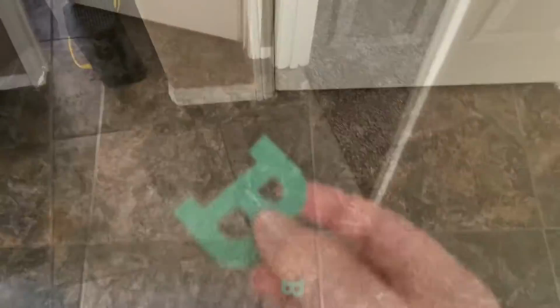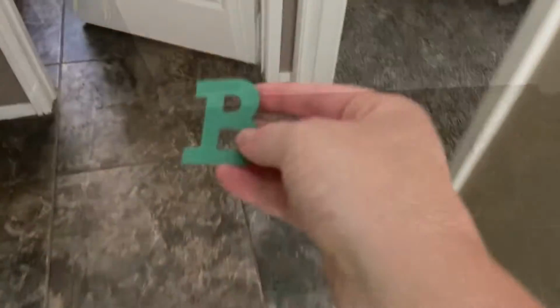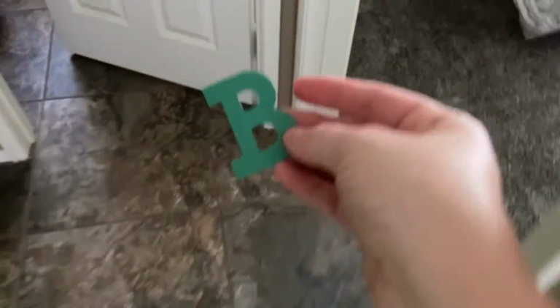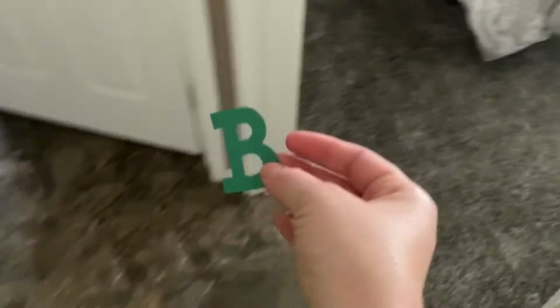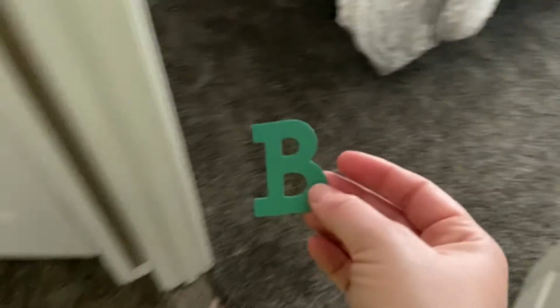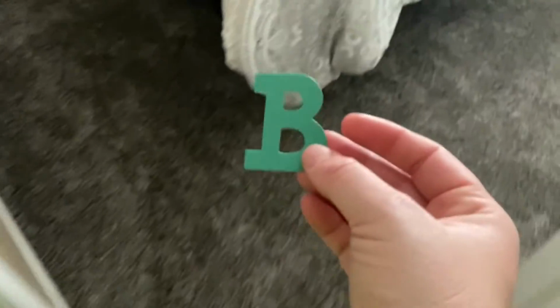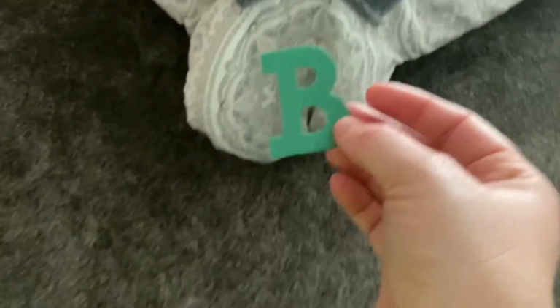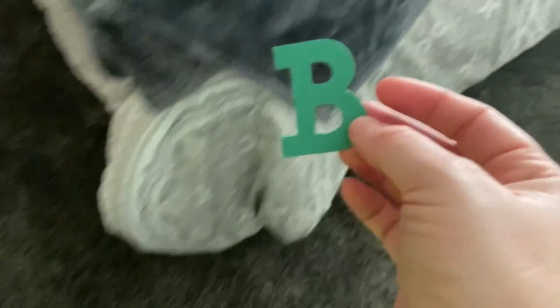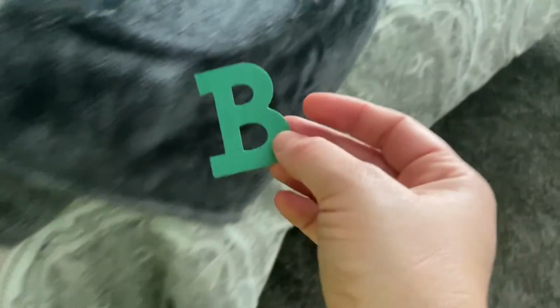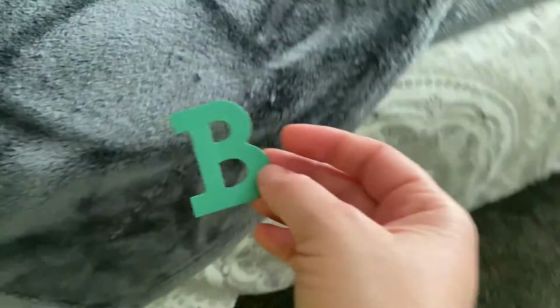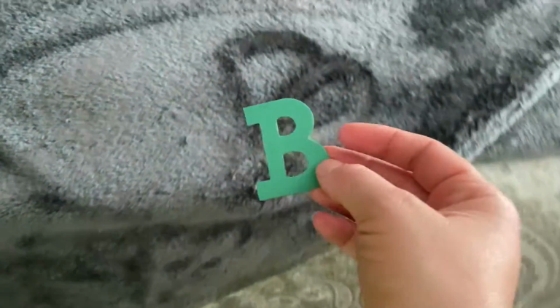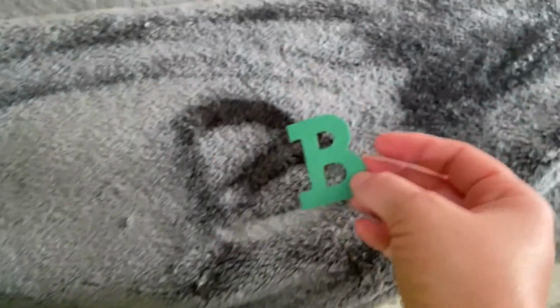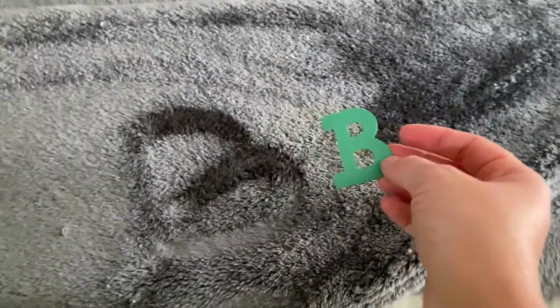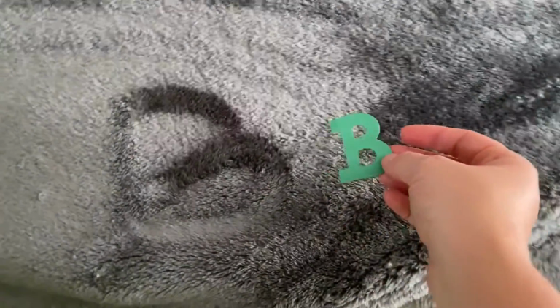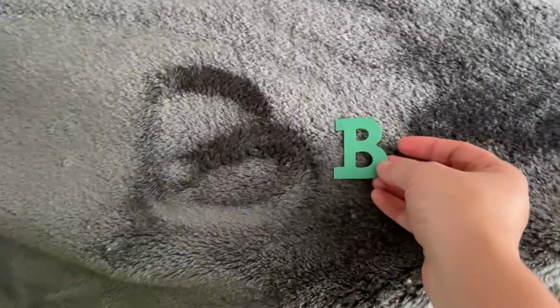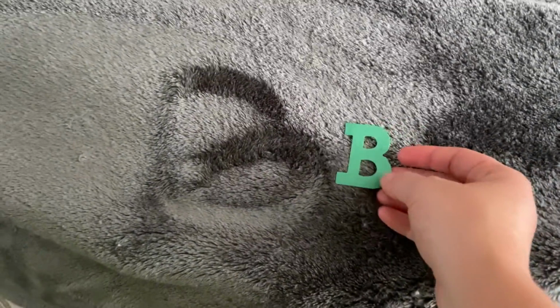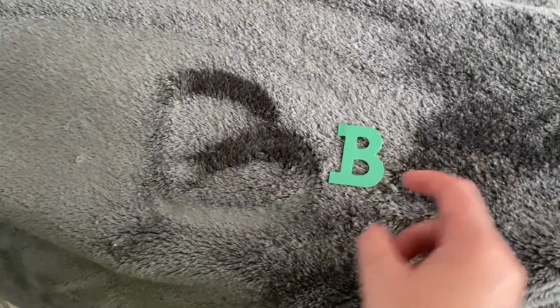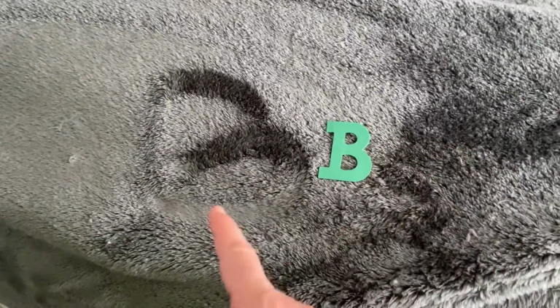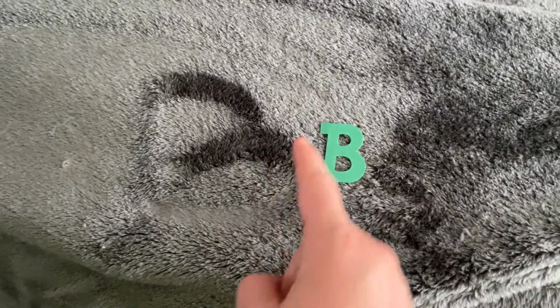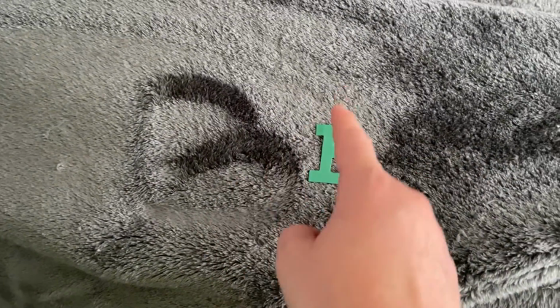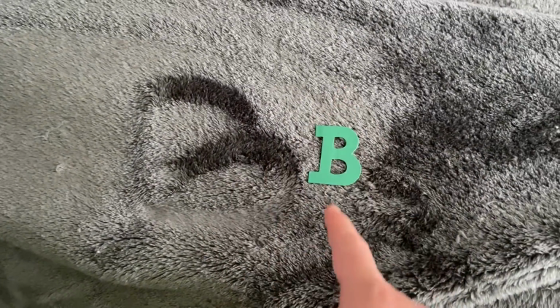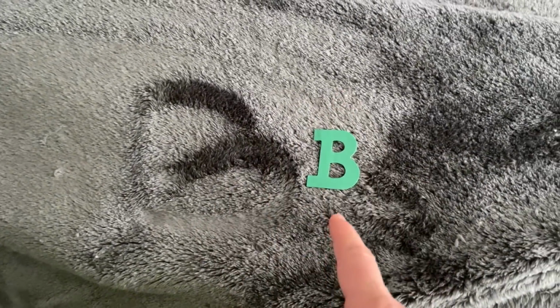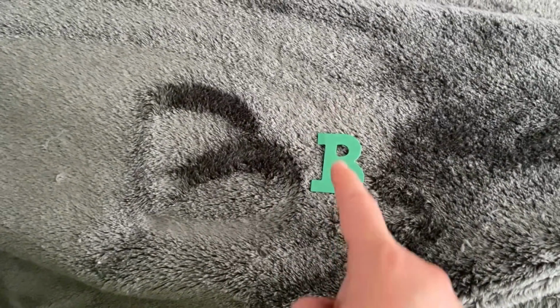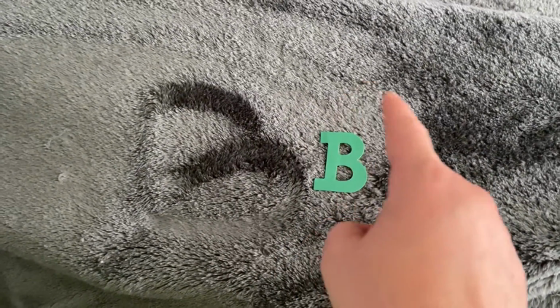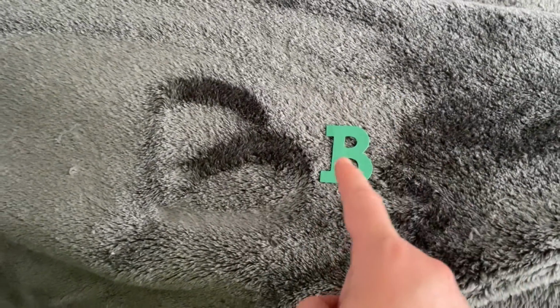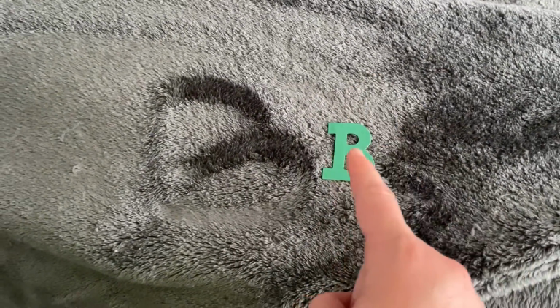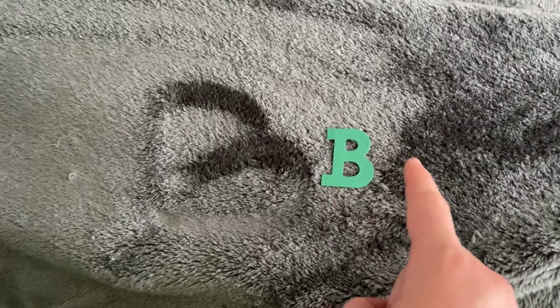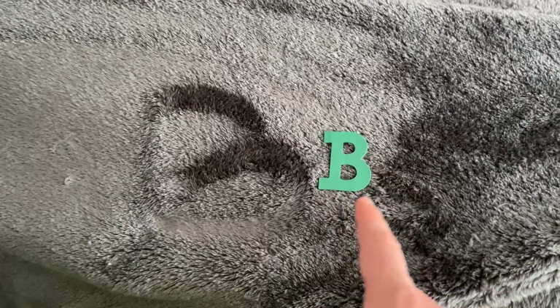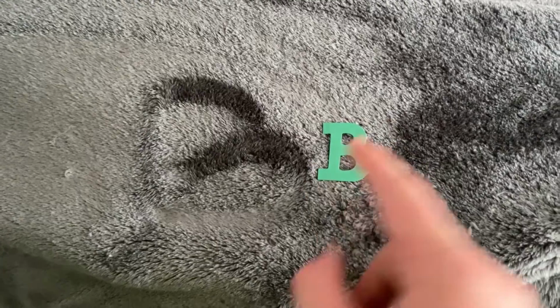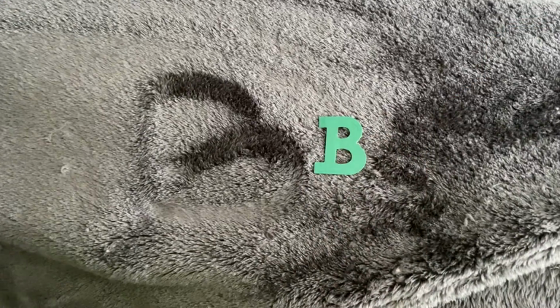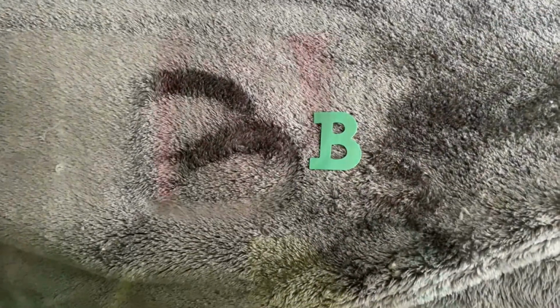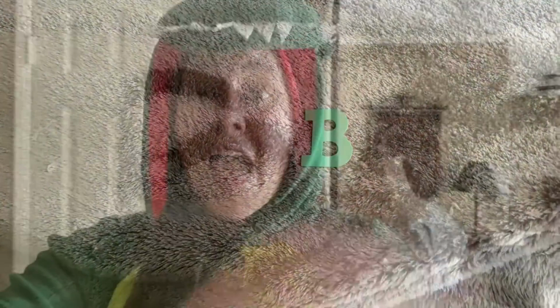Let's see if it matches our letter B we wrote earlier. It does! It's a straight line down, curve to the middle, and a curve to the bottom.